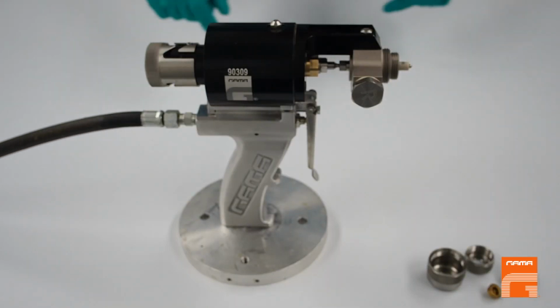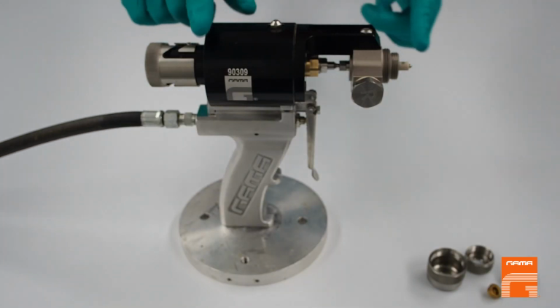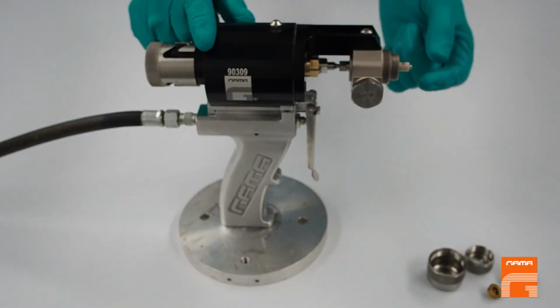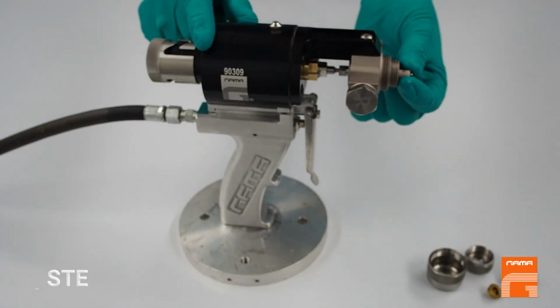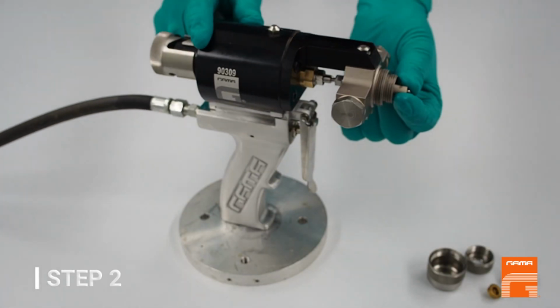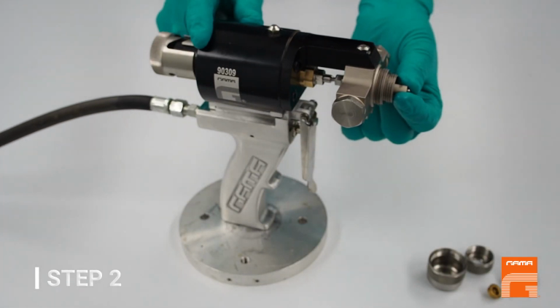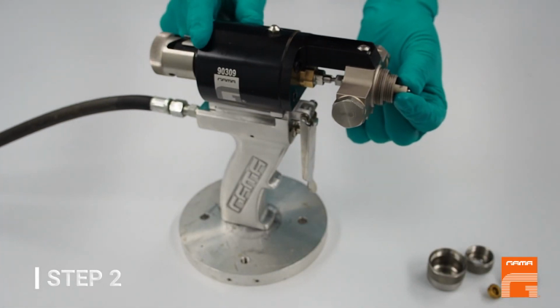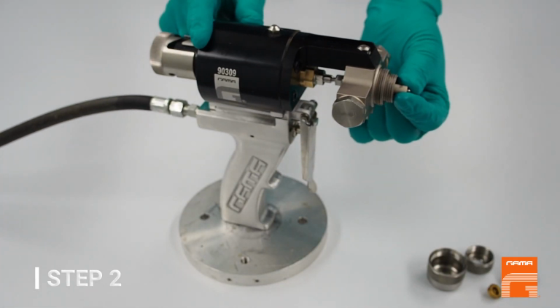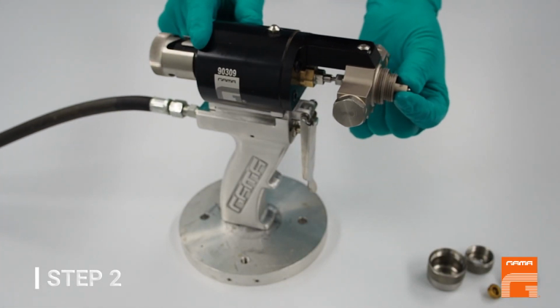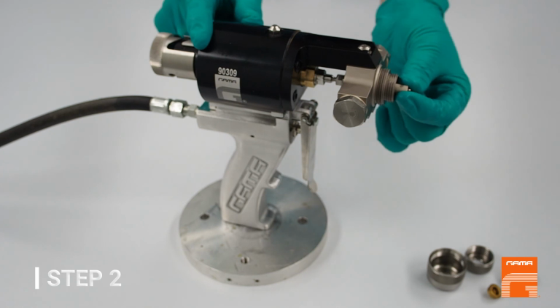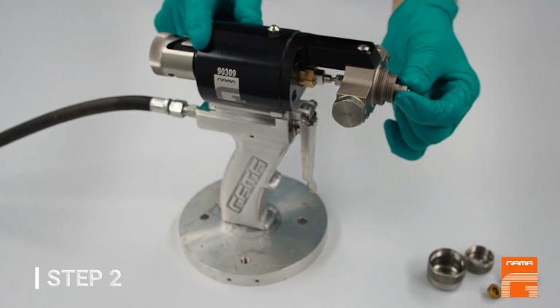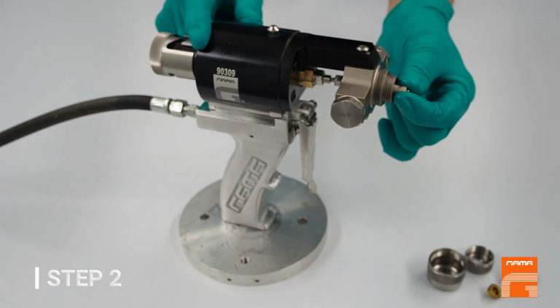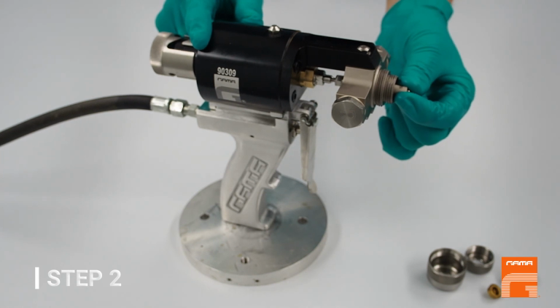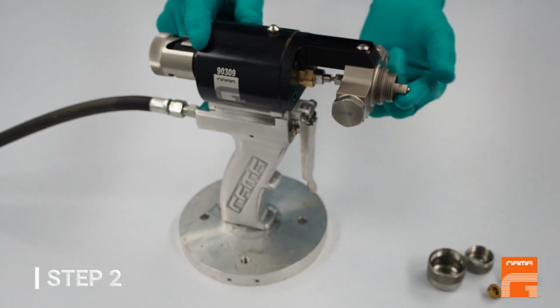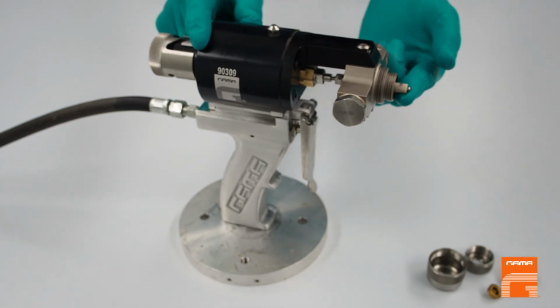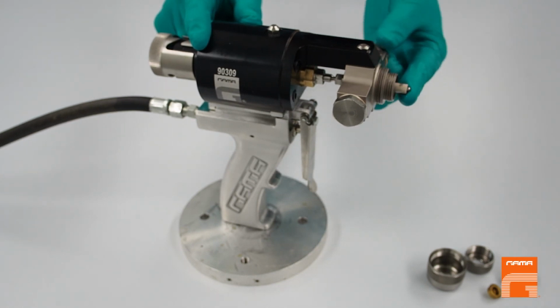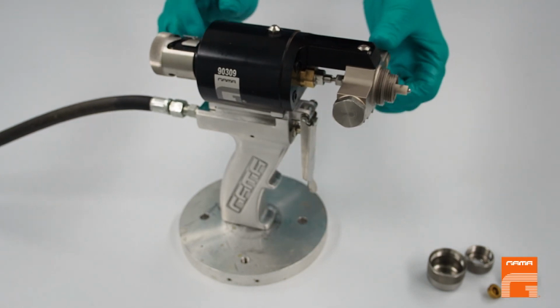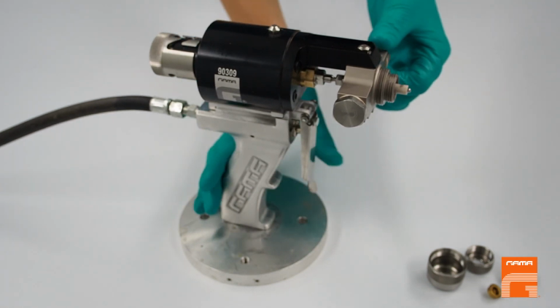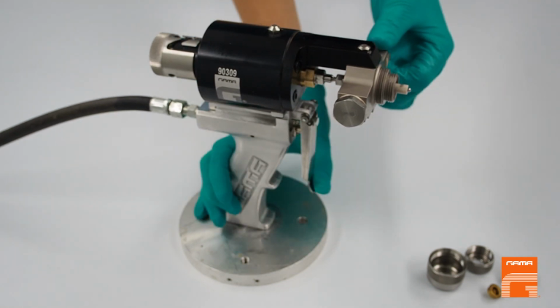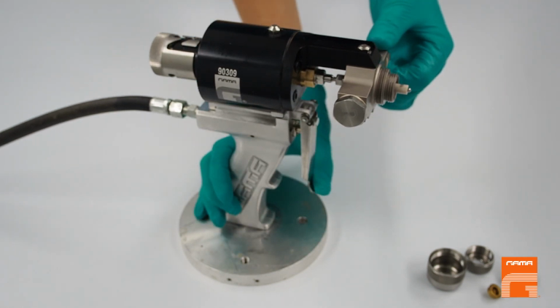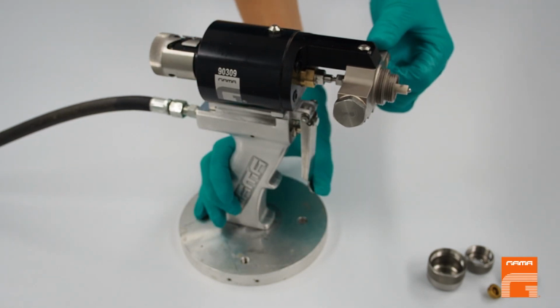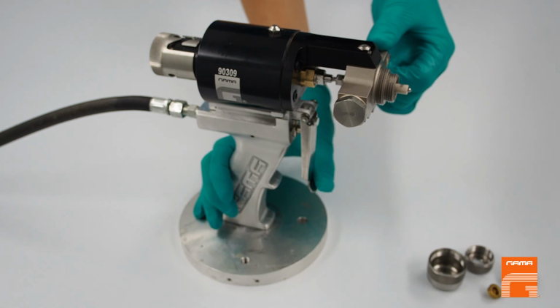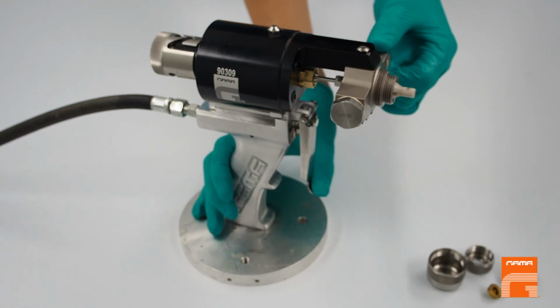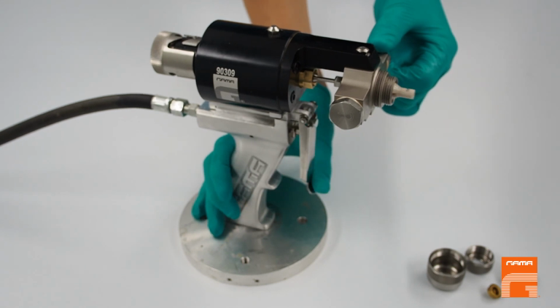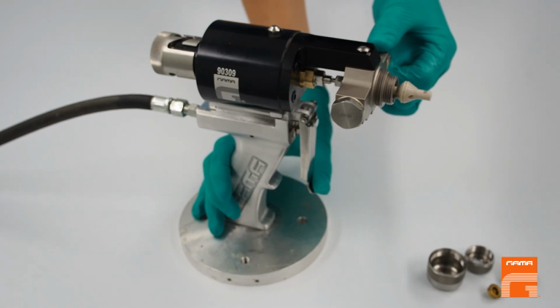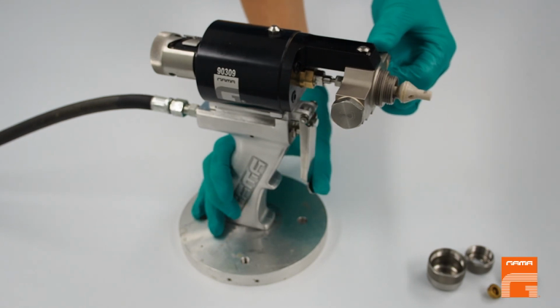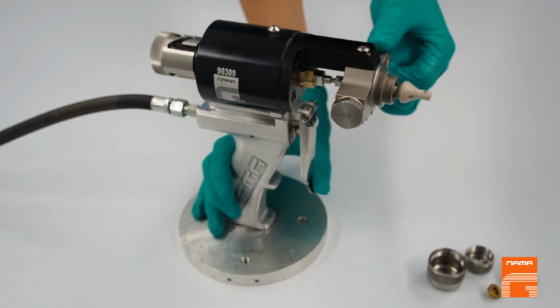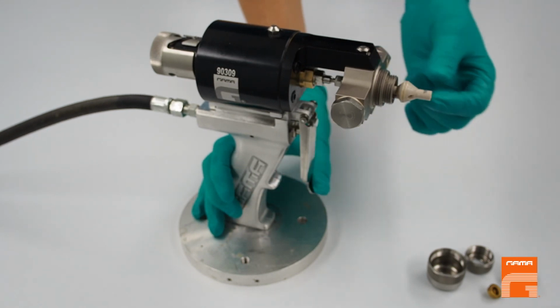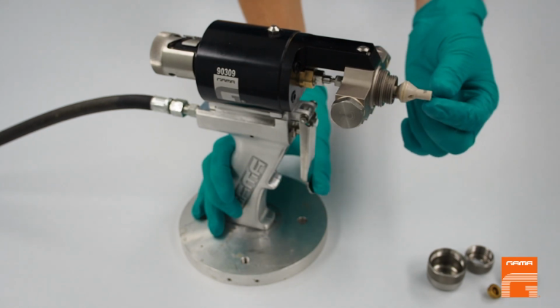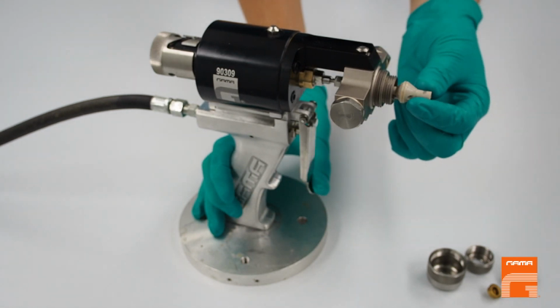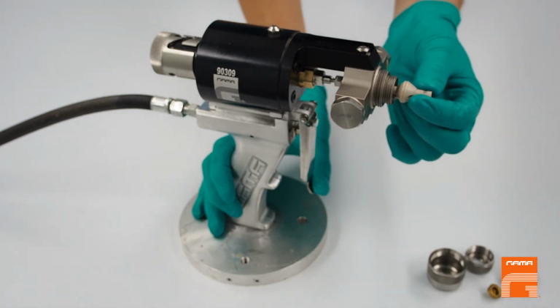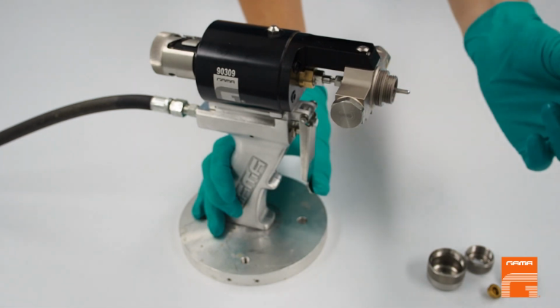To remove the mixing module safely, do not try to extract it with hands or any tools — just press the trigger a couple of times and then you can easily remove it.